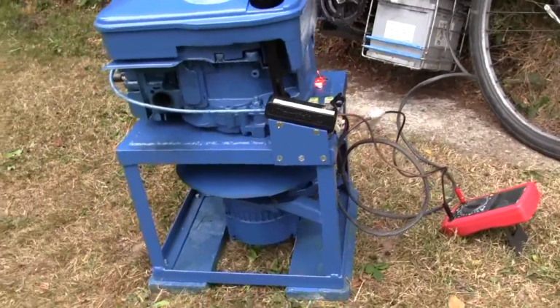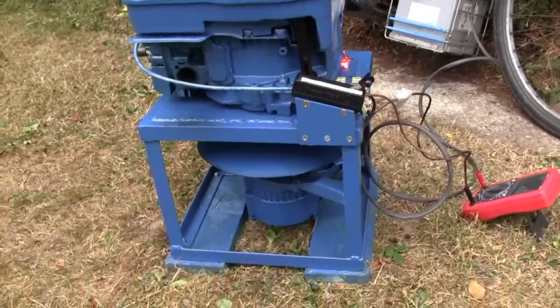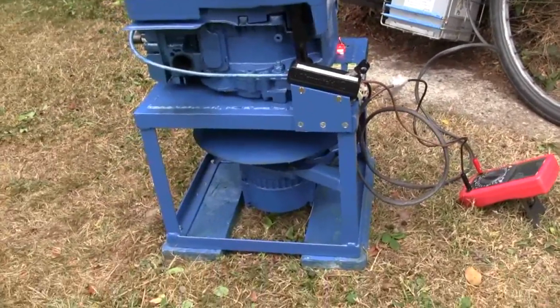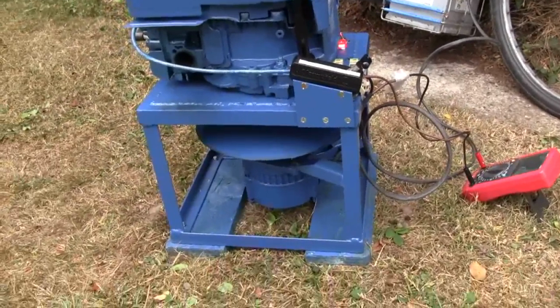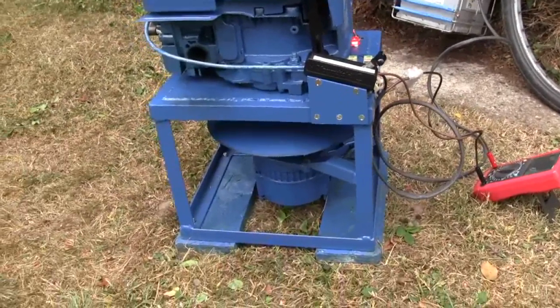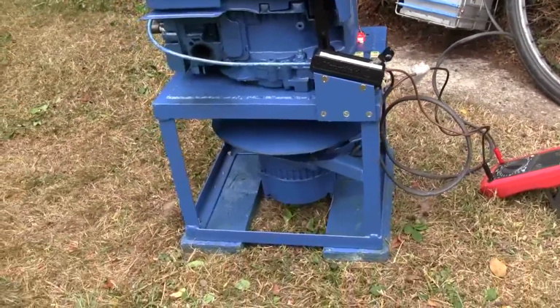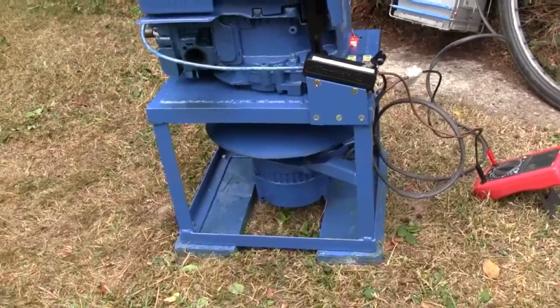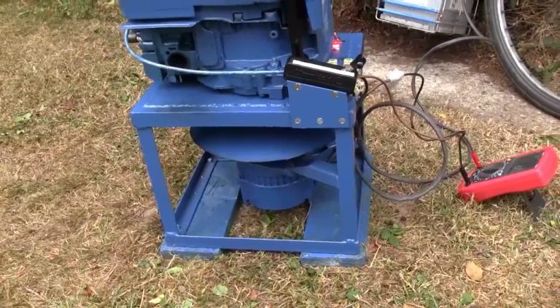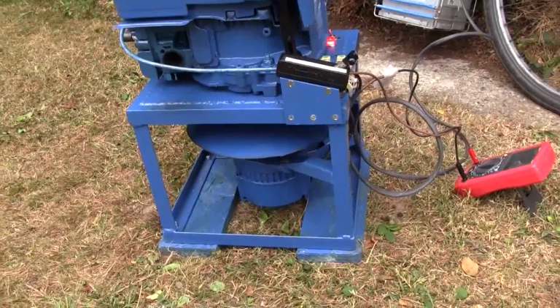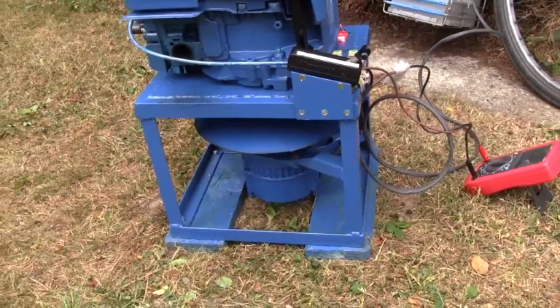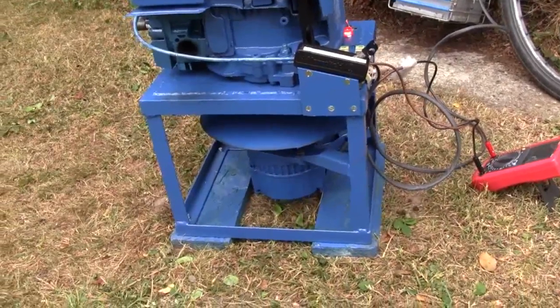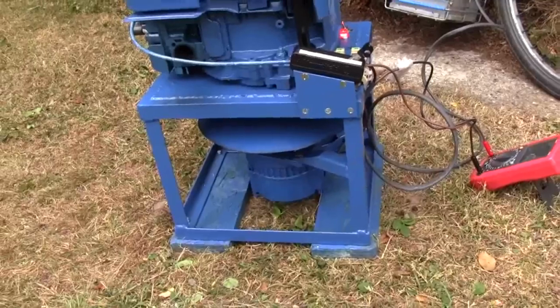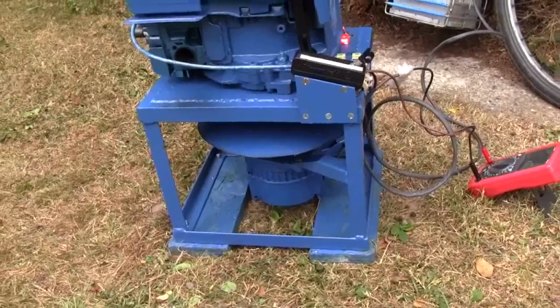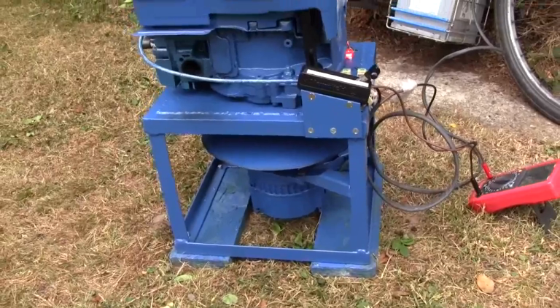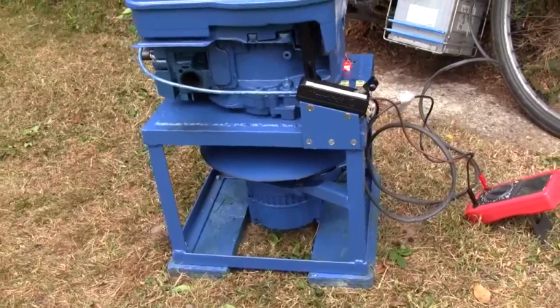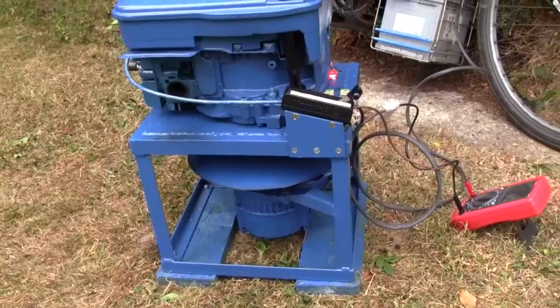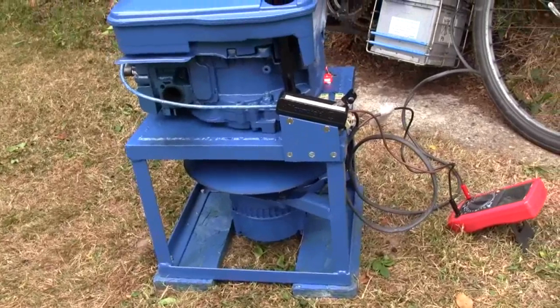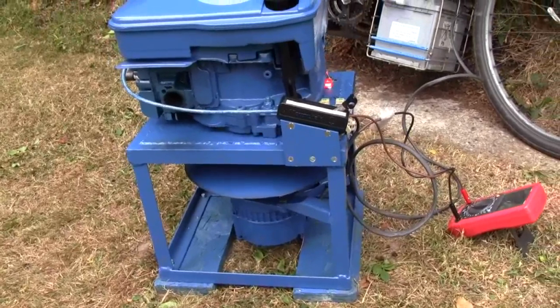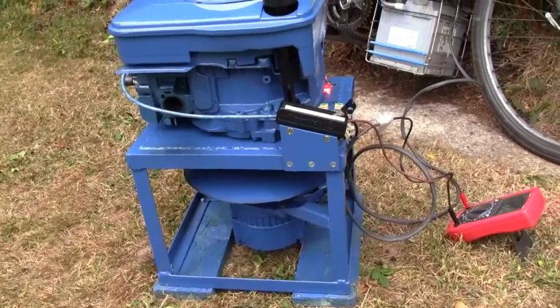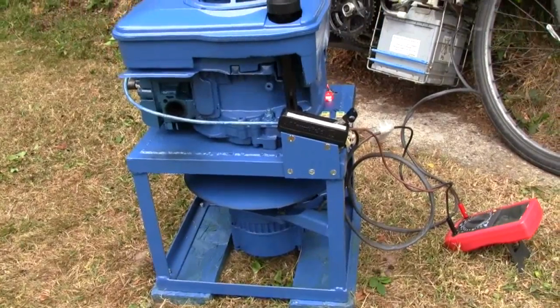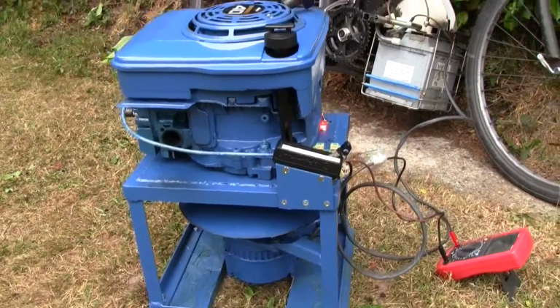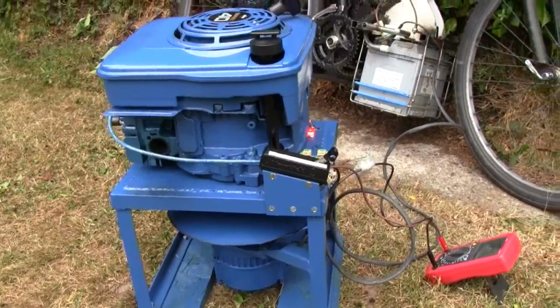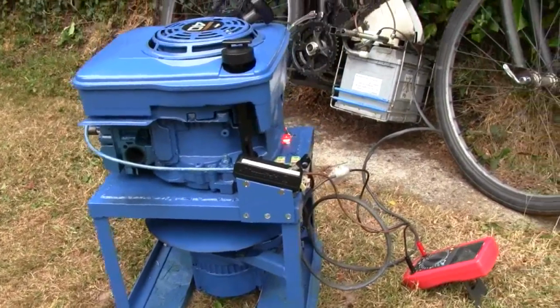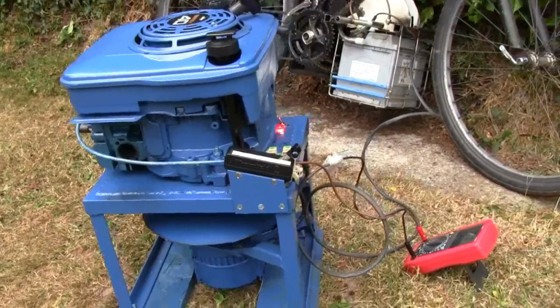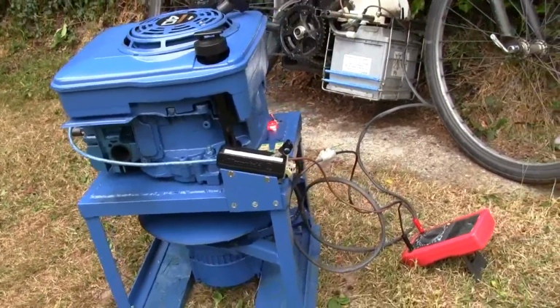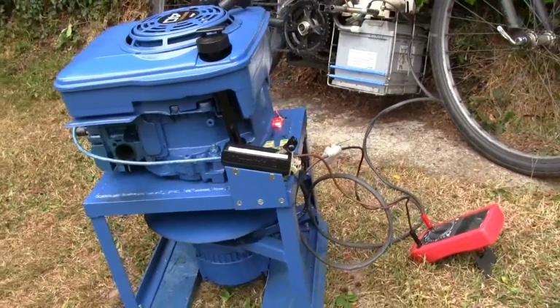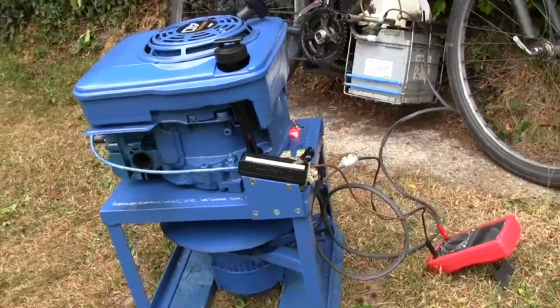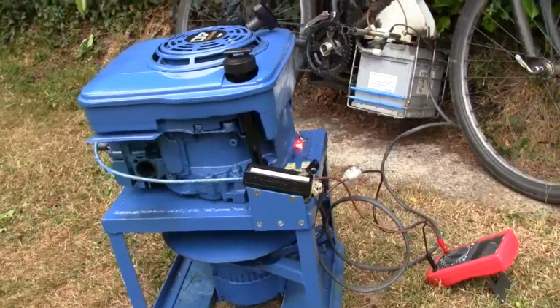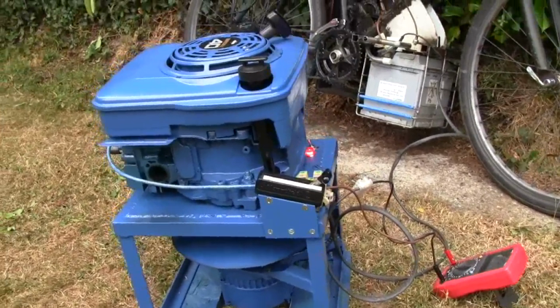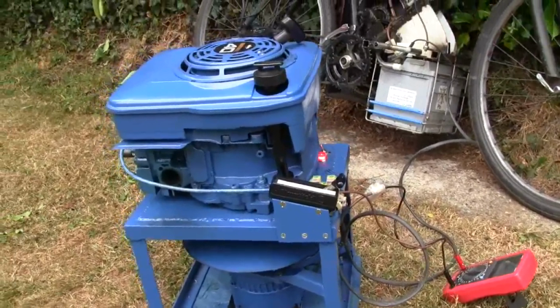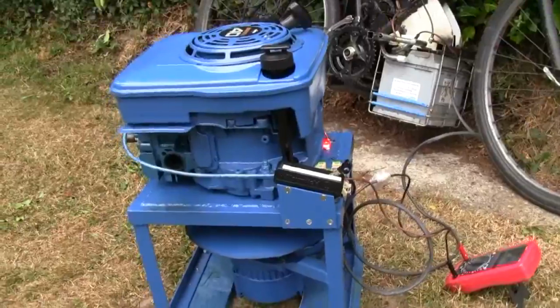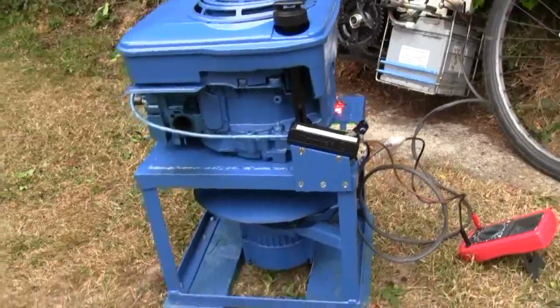I just made a frame up — an angle frame with a diaphragm, a sheet metal diaphragm that the engine sits on.